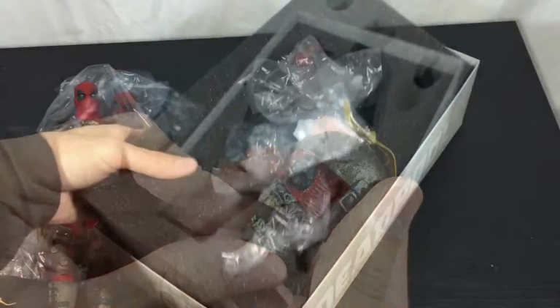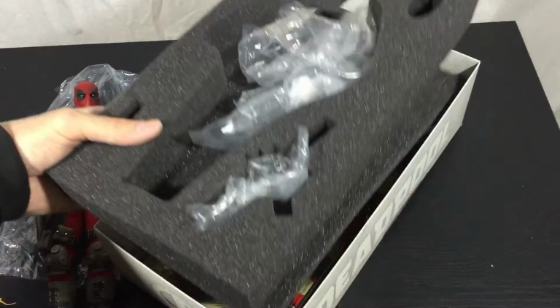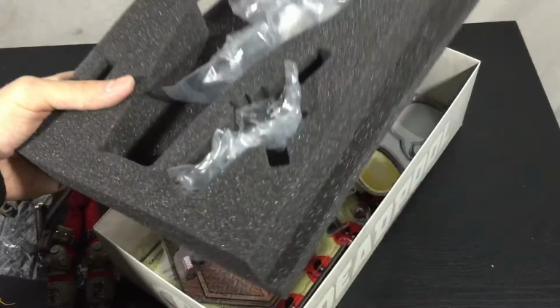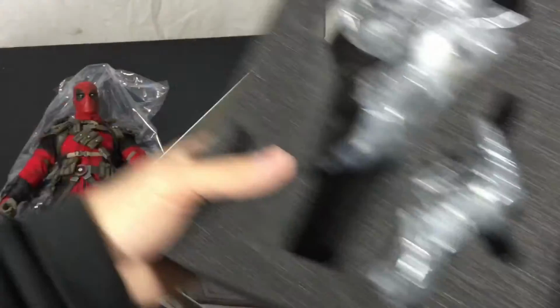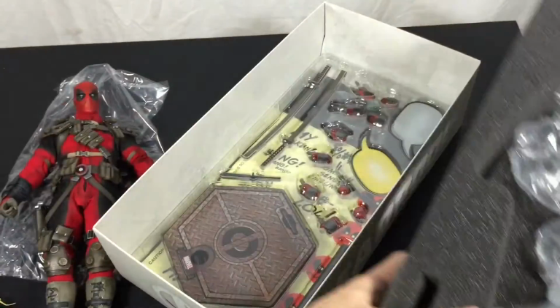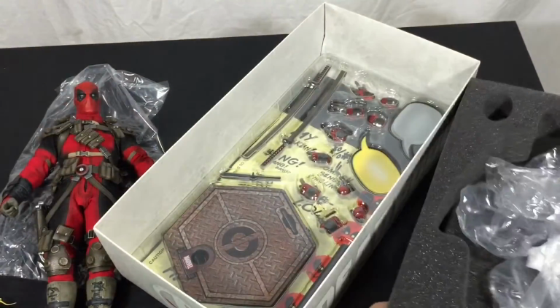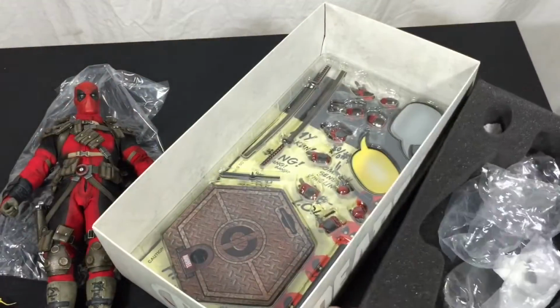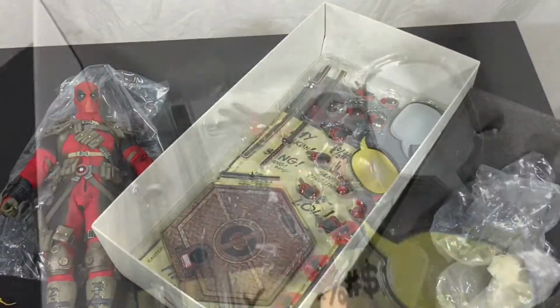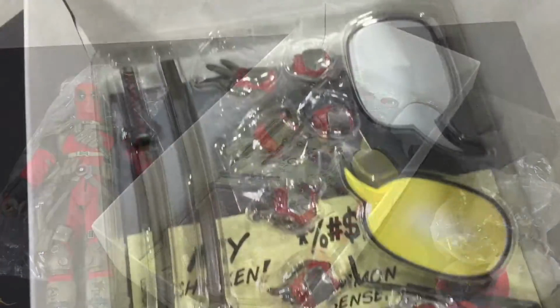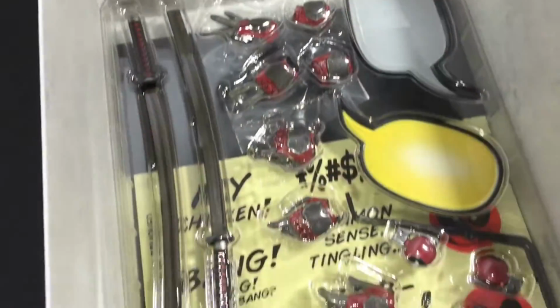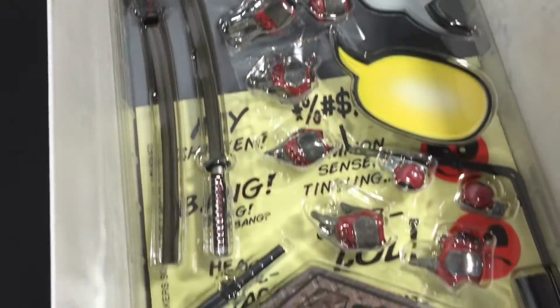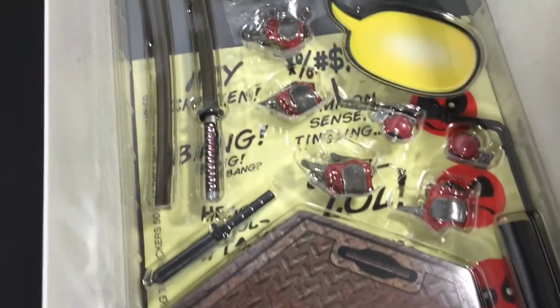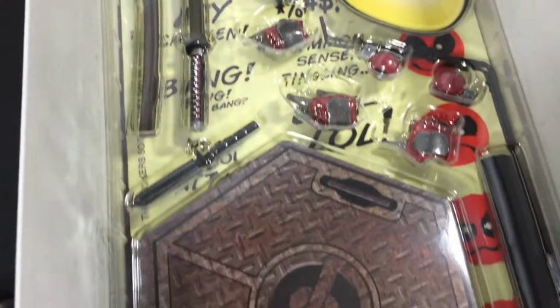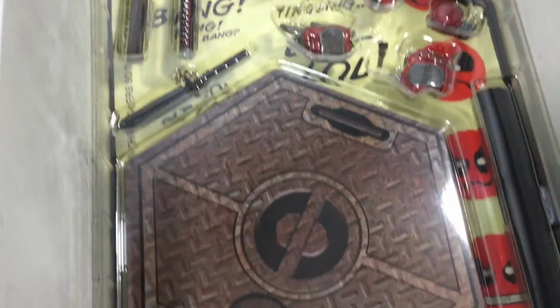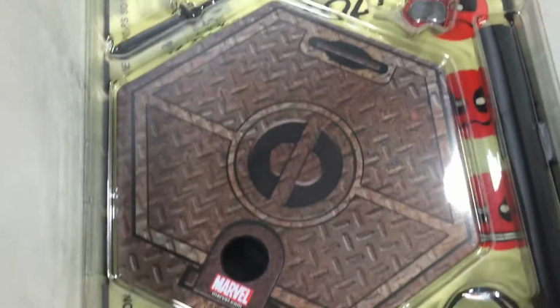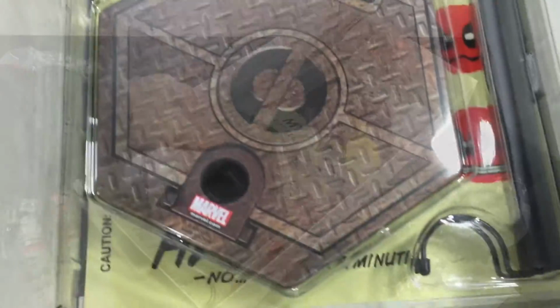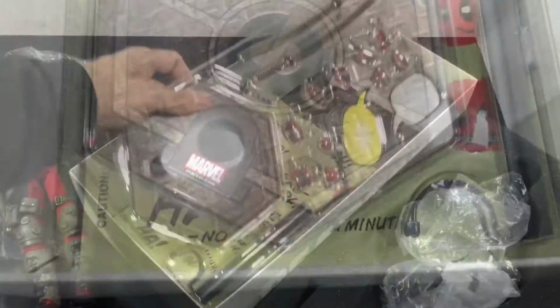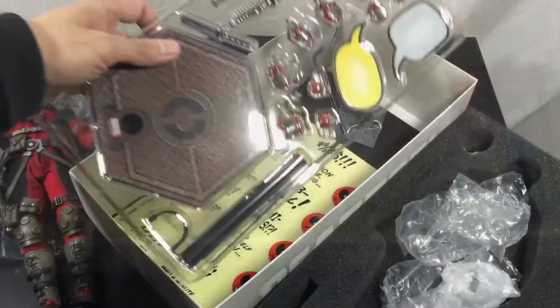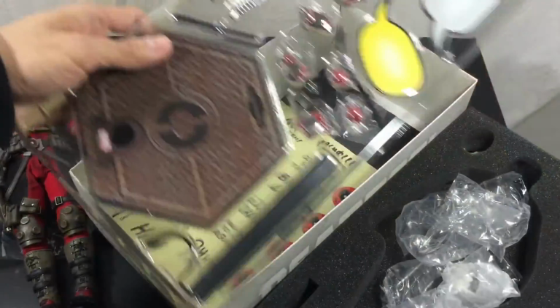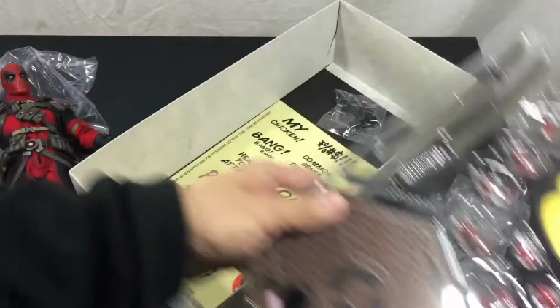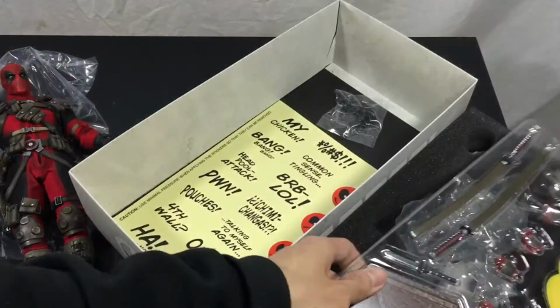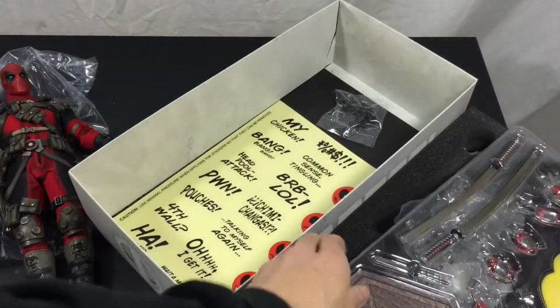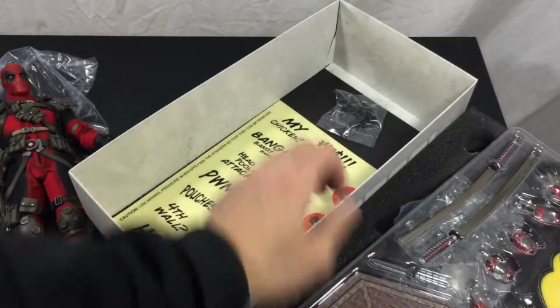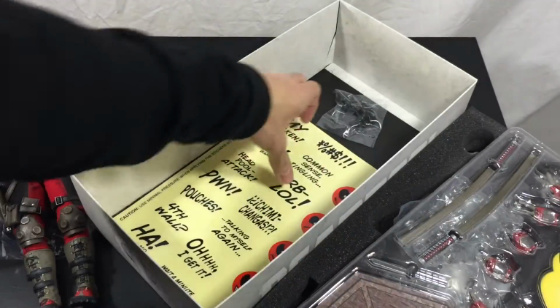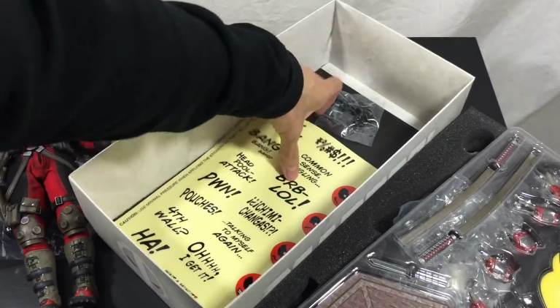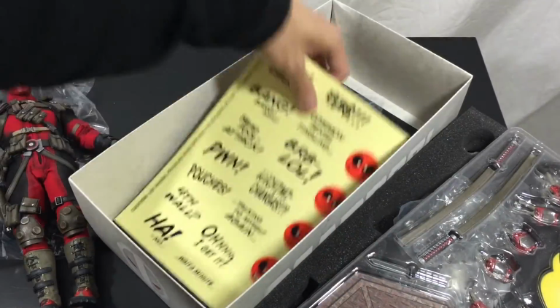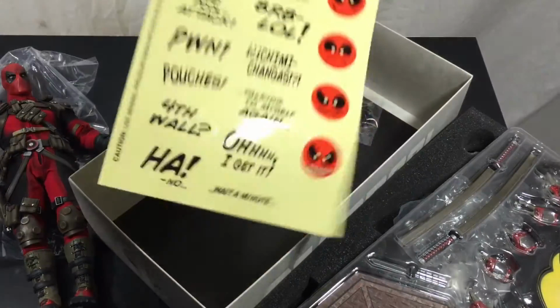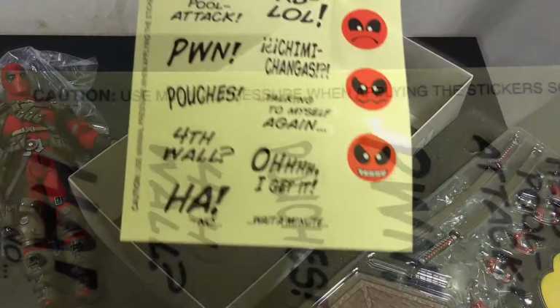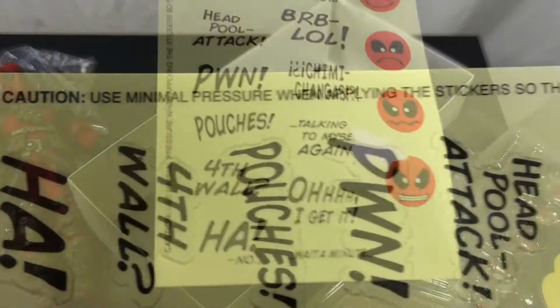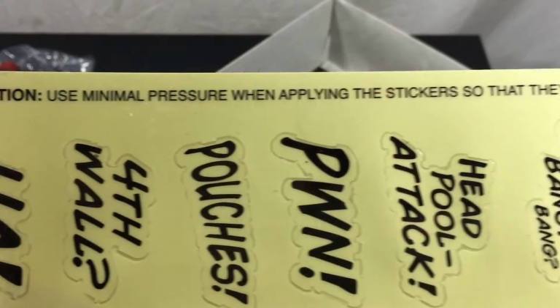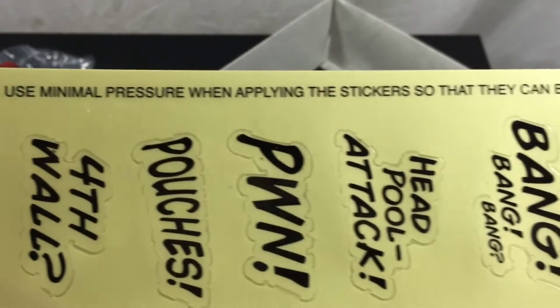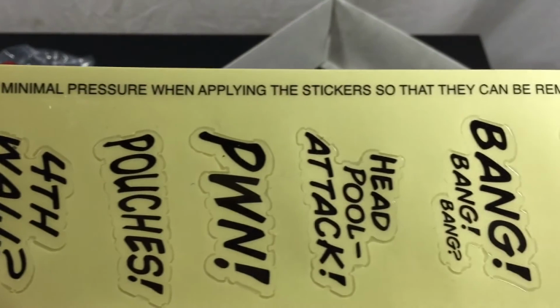Anyways guys, enjoy the rest of the unboxing. For more things geek-related — collectibles, video games, etc. — keep it locked down on my channel. And until then, thanks for watching.